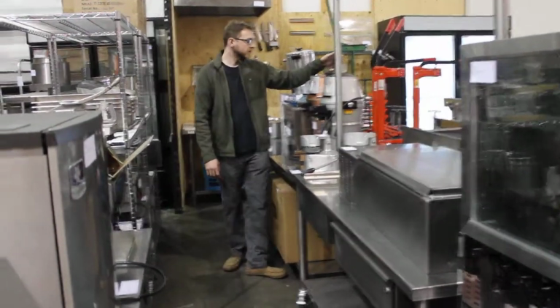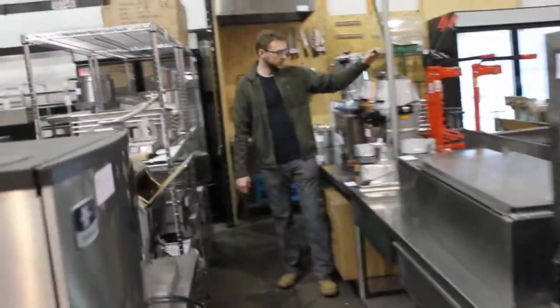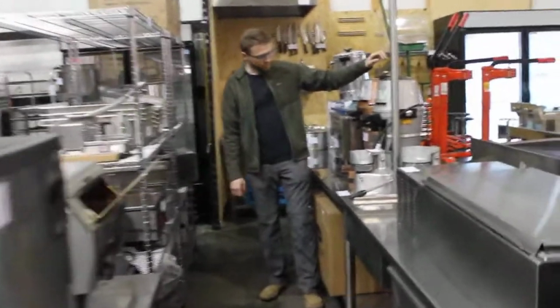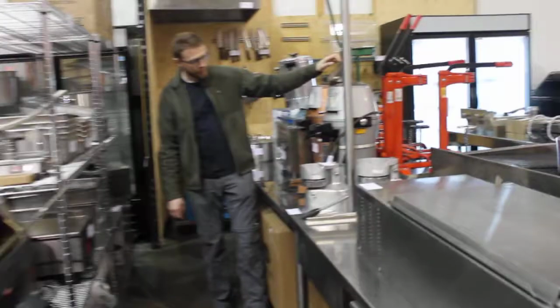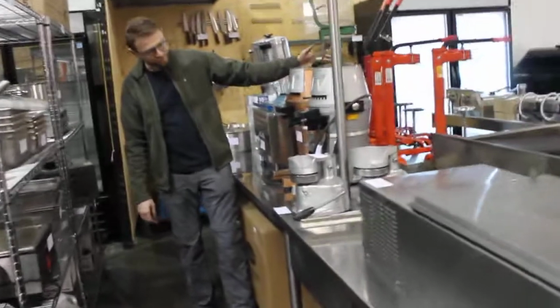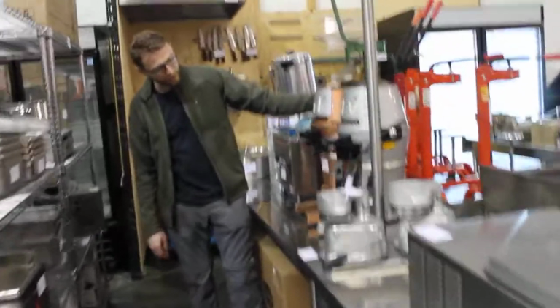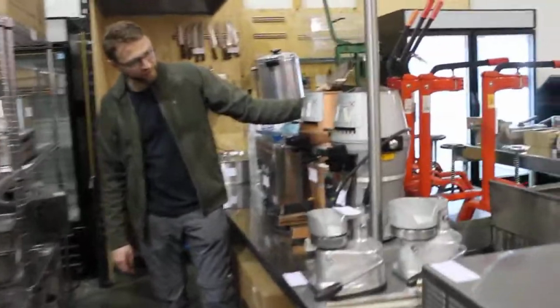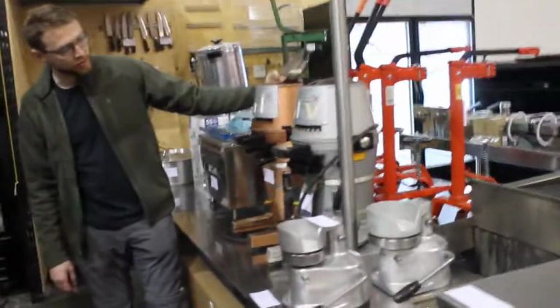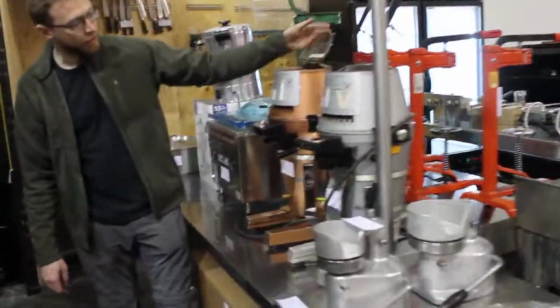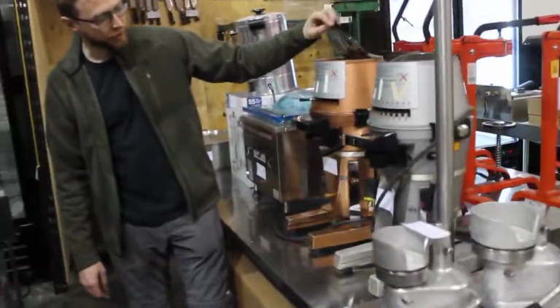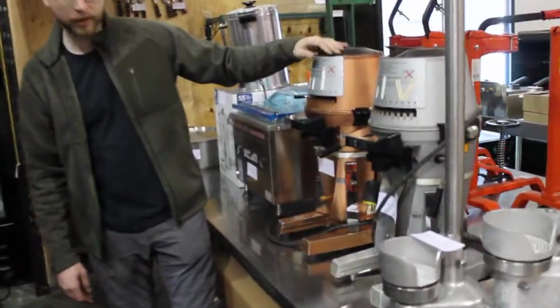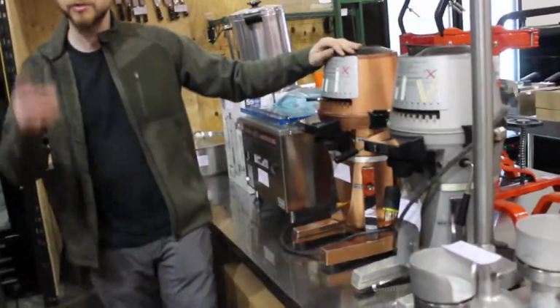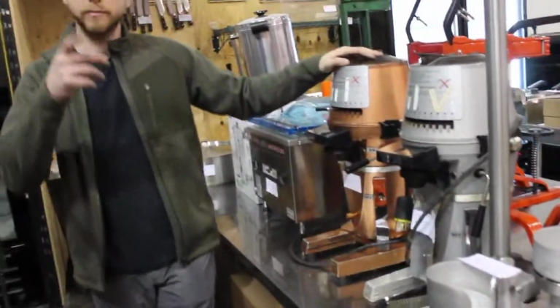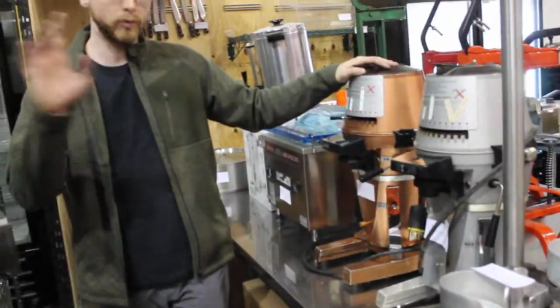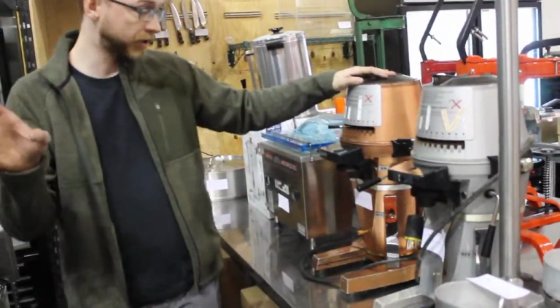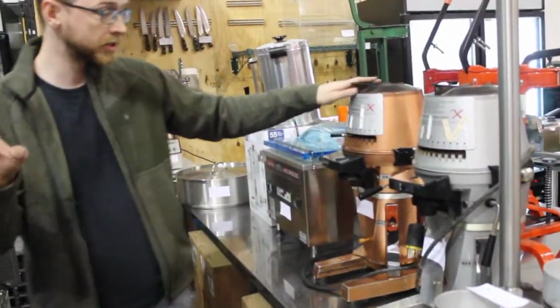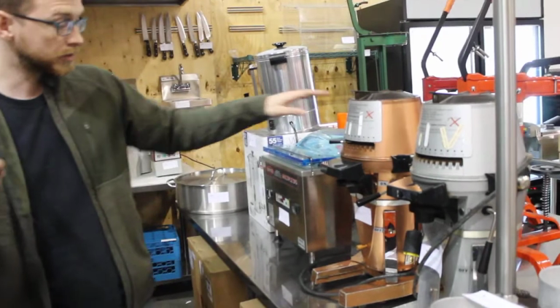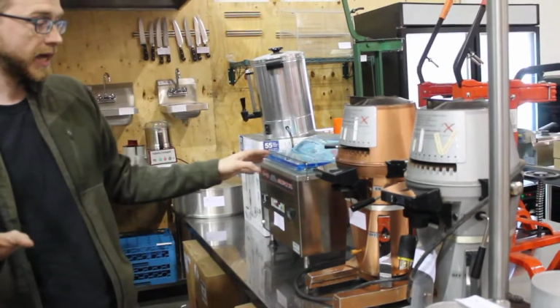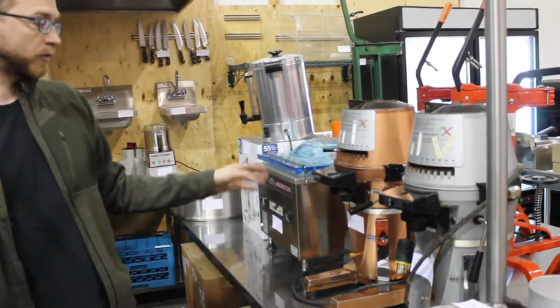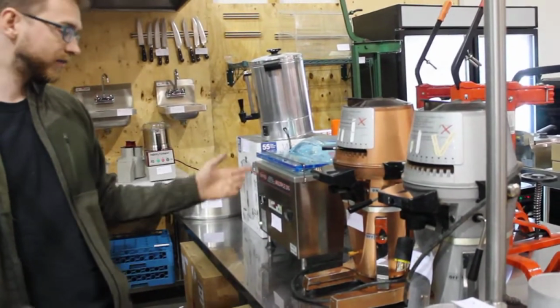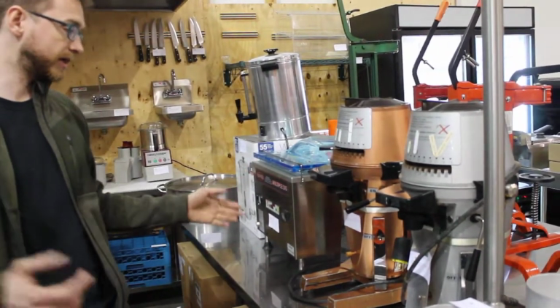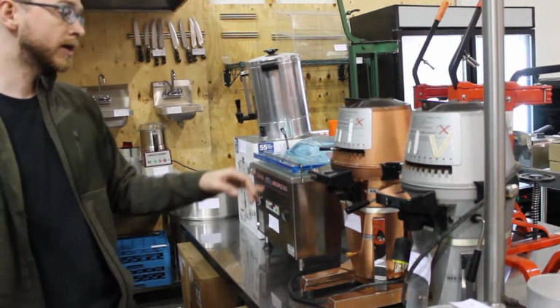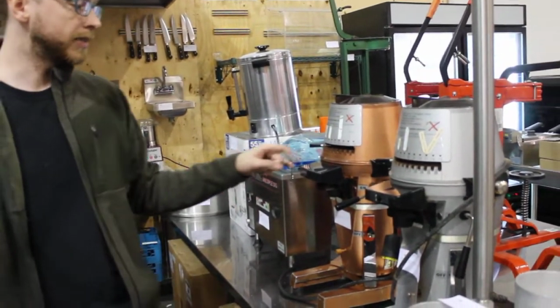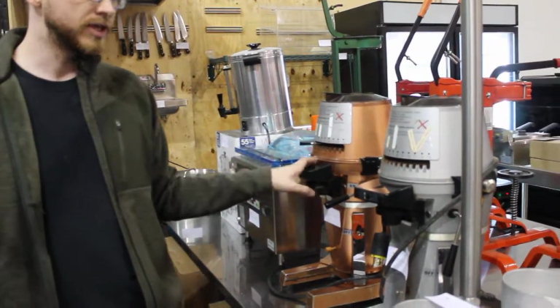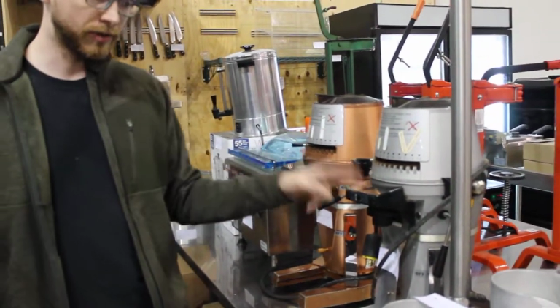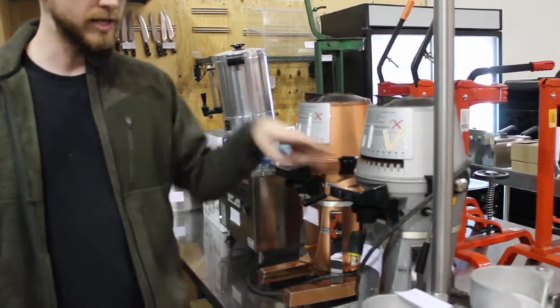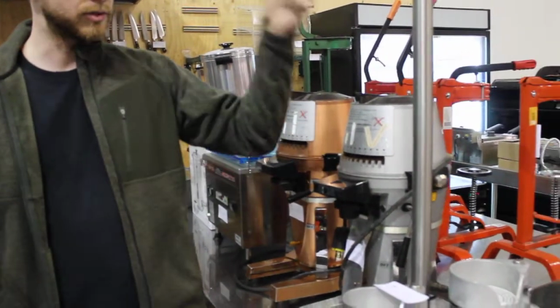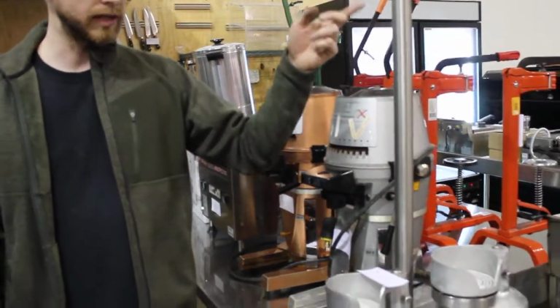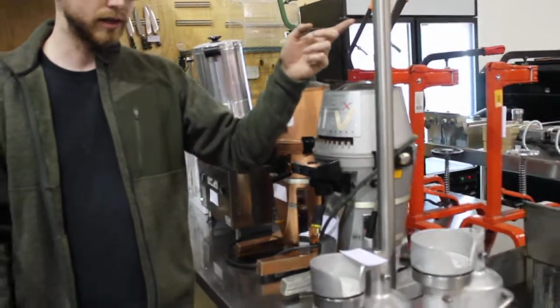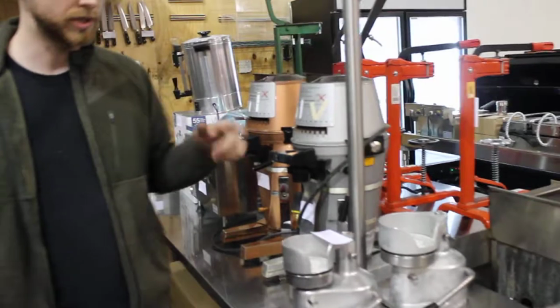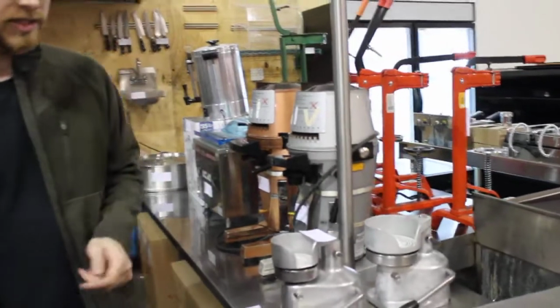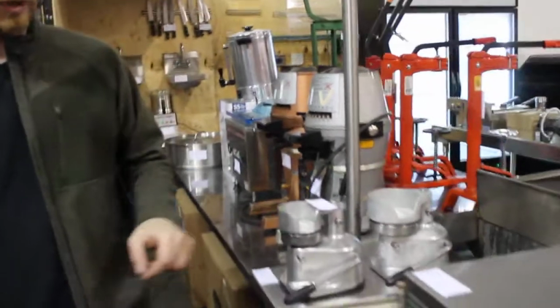Three-phase Mahlkonig grinder. So we have the brand new one first — we'll see what that goes for — but if you don't get that, these are two or three phase. We have a 220 later on in the auction. They are tested and working.